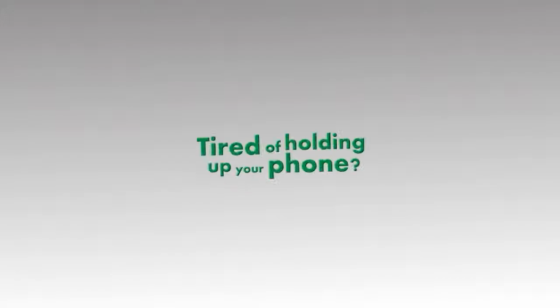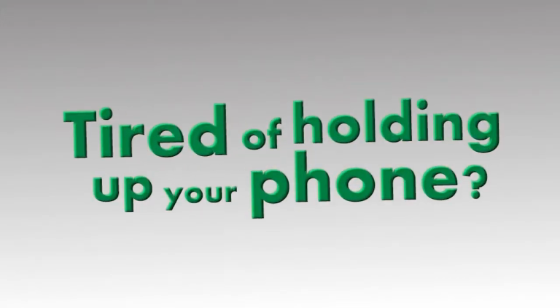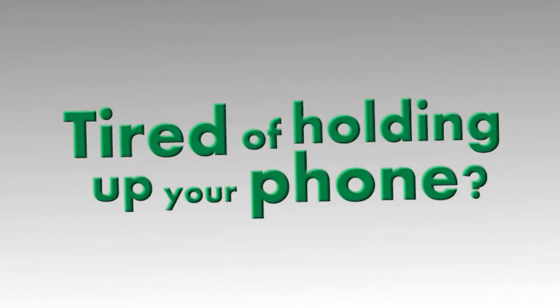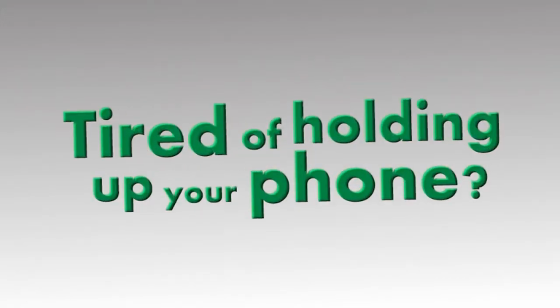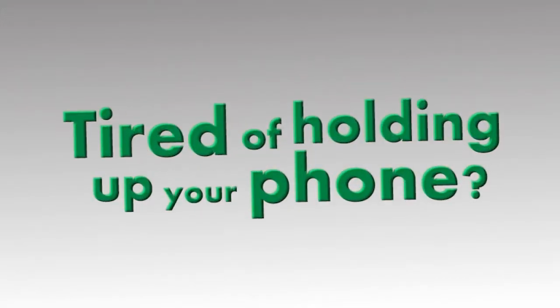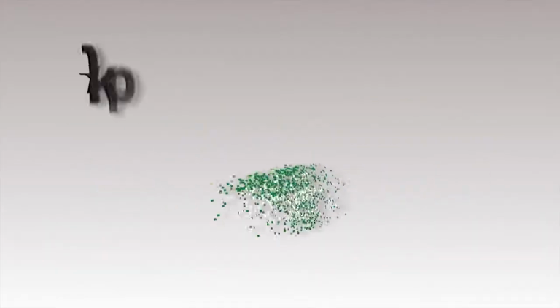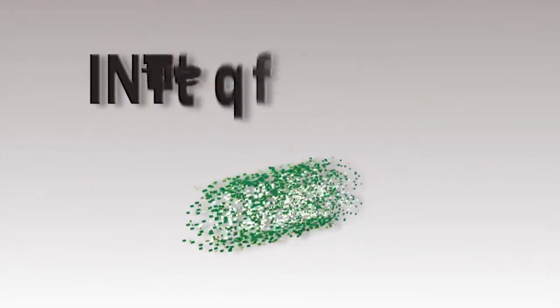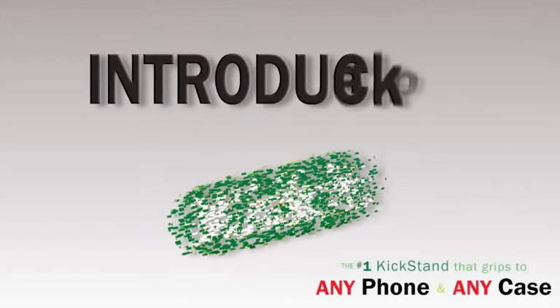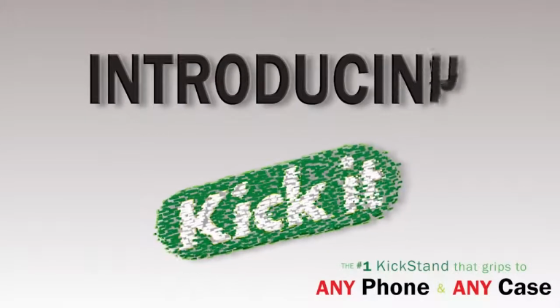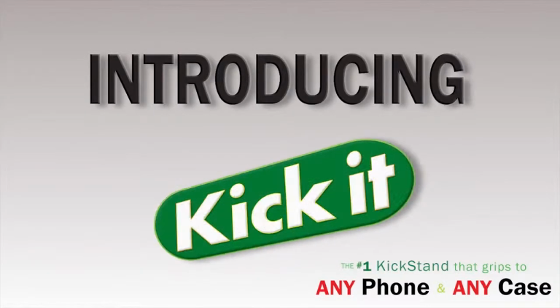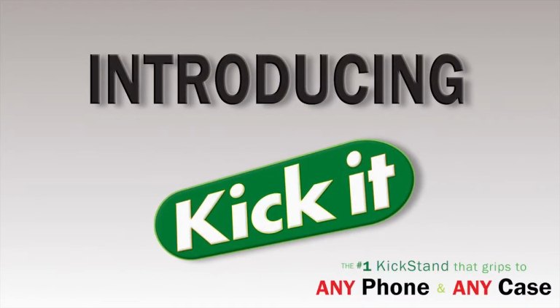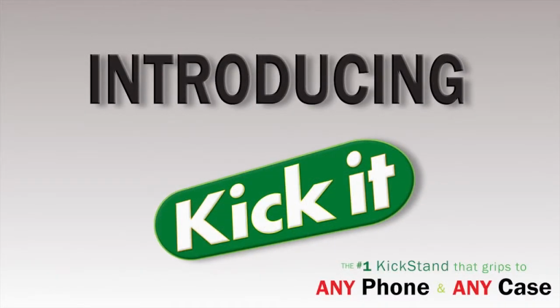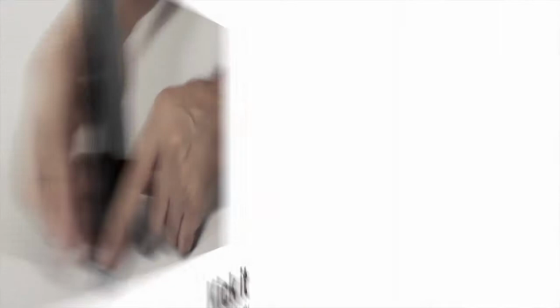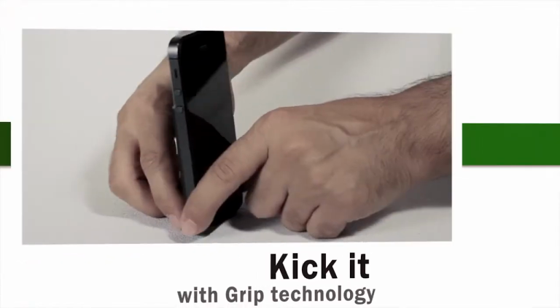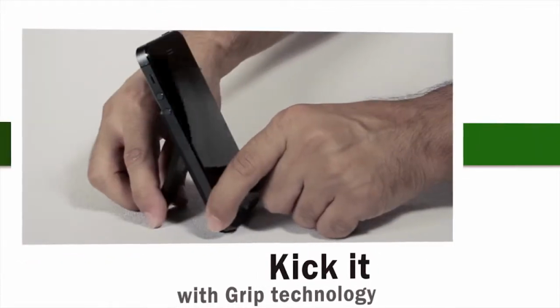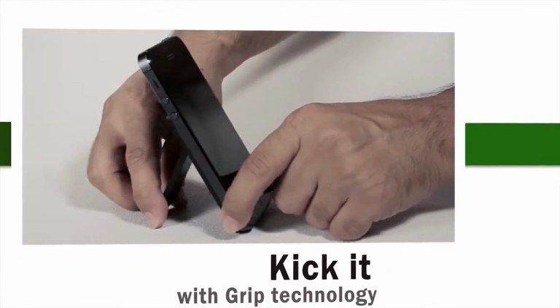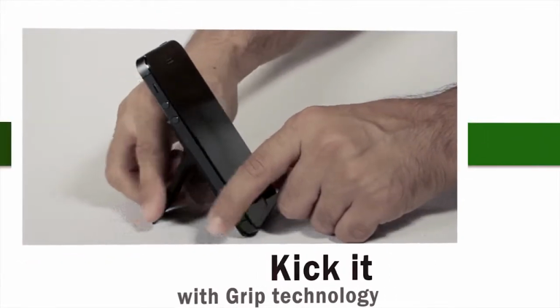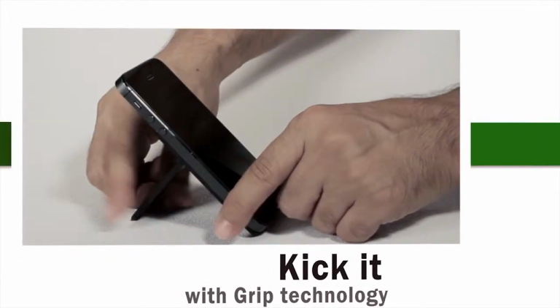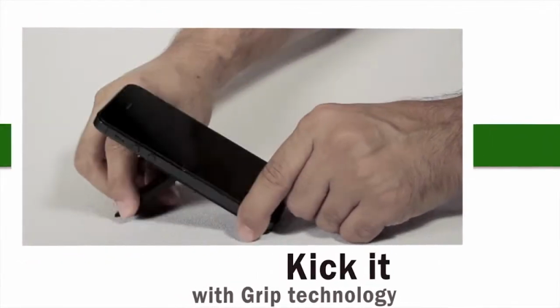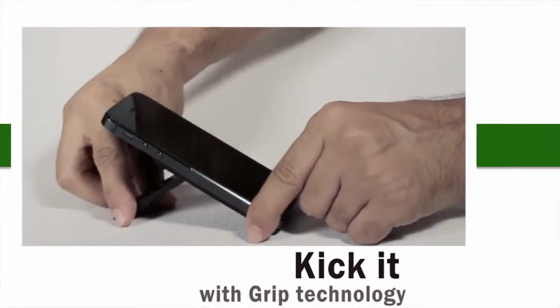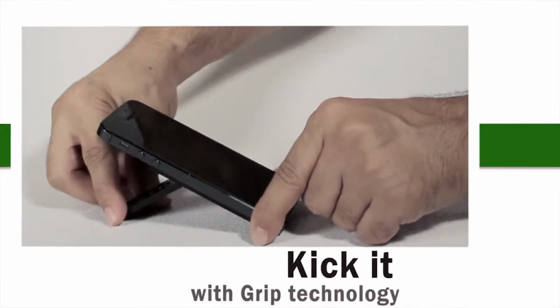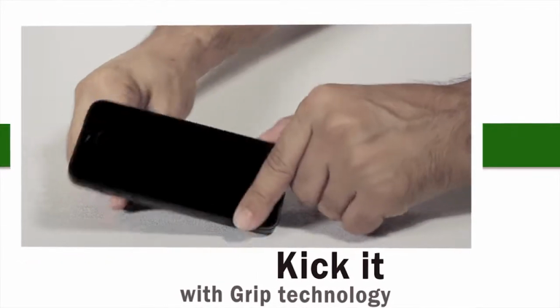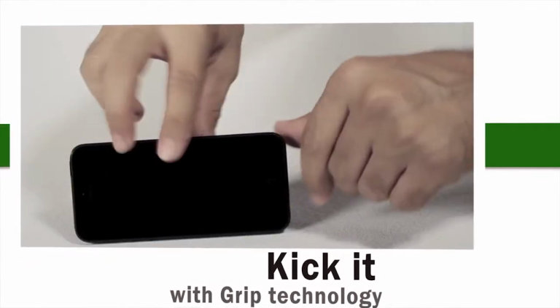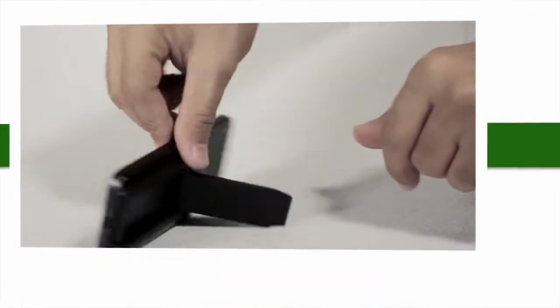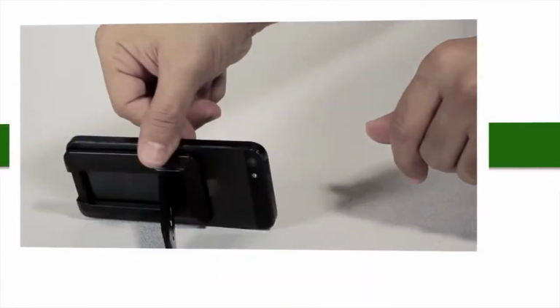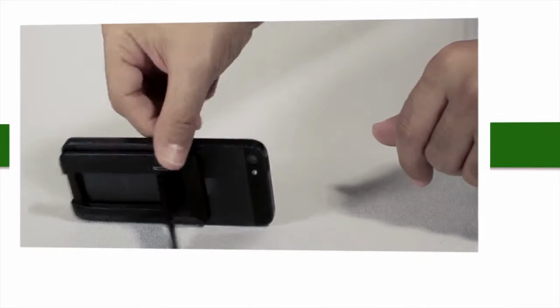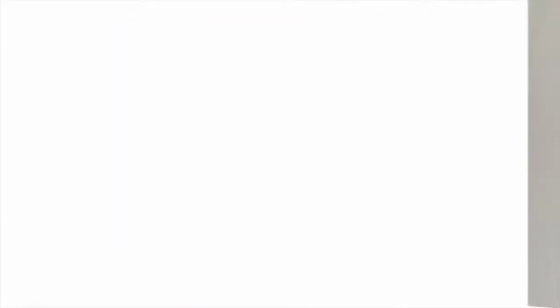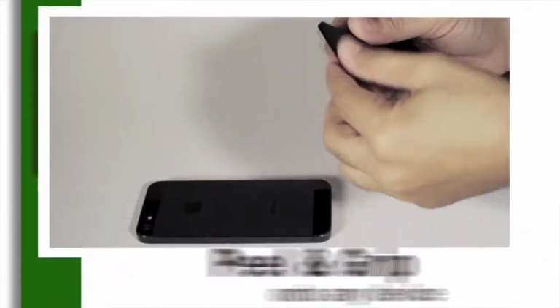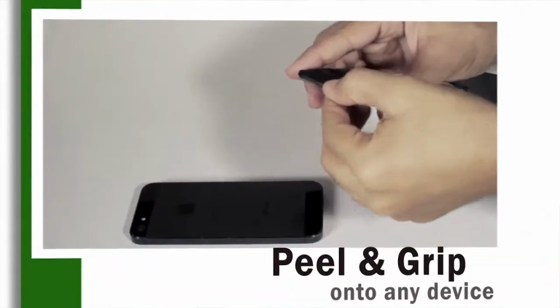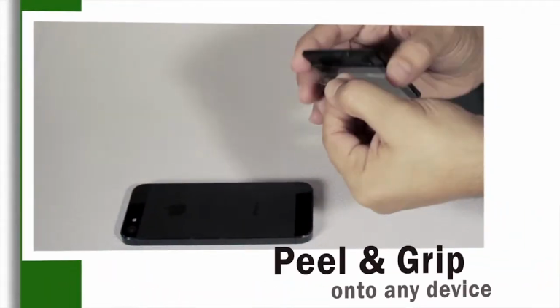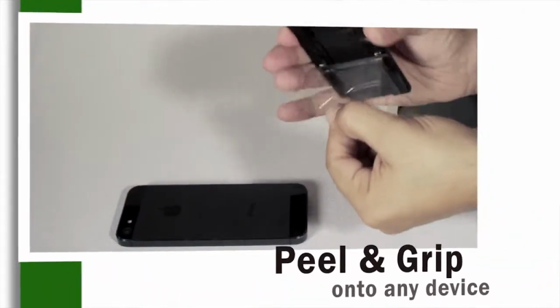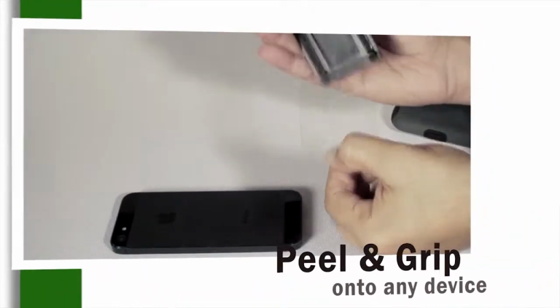Tired of holding up your phone? Introducing the Kick-It, the number one kickstand that grips to any phone or any device. It's the only kickstand with five clickable positions for vertical or horizontal display.